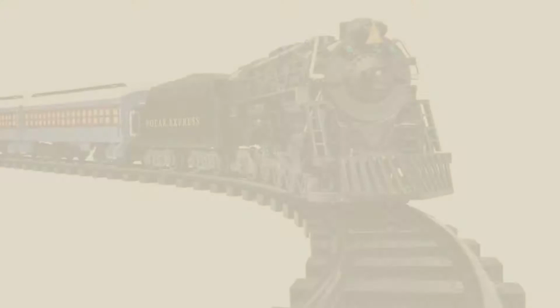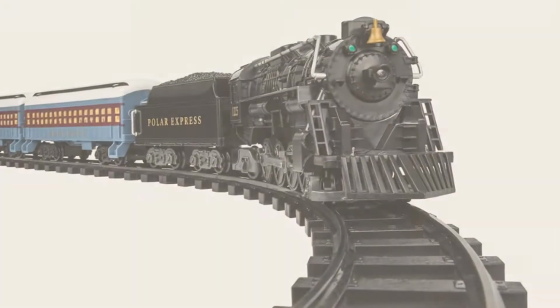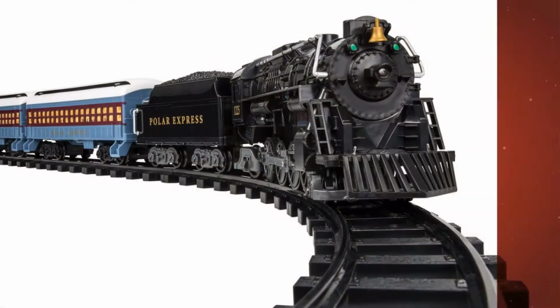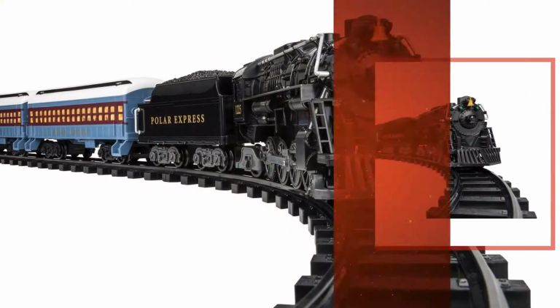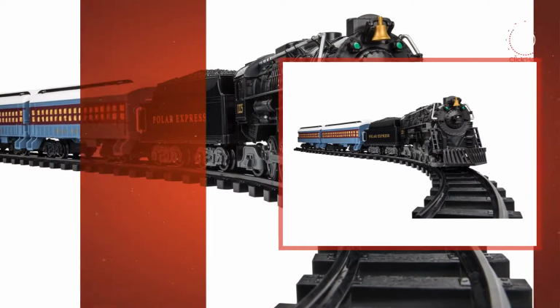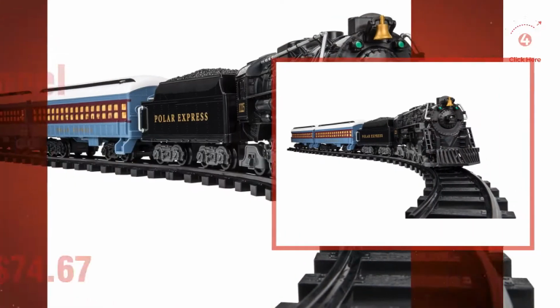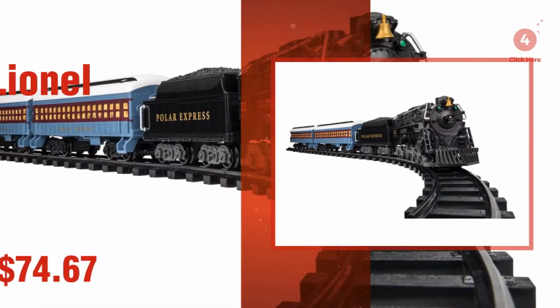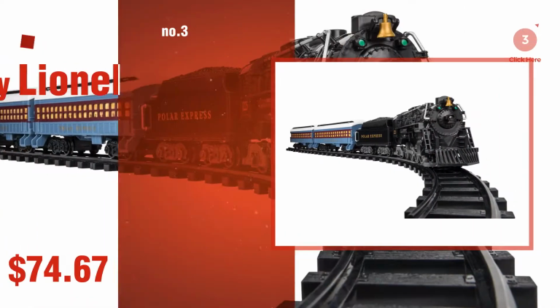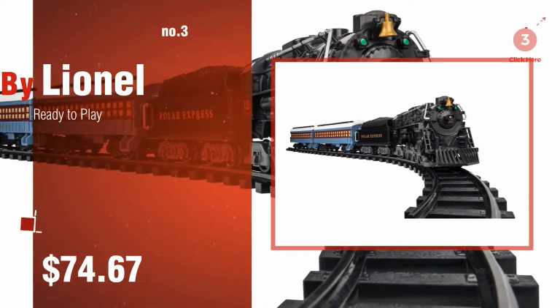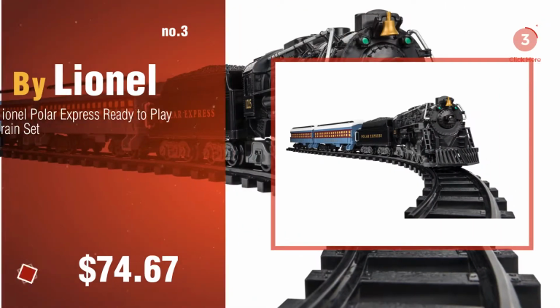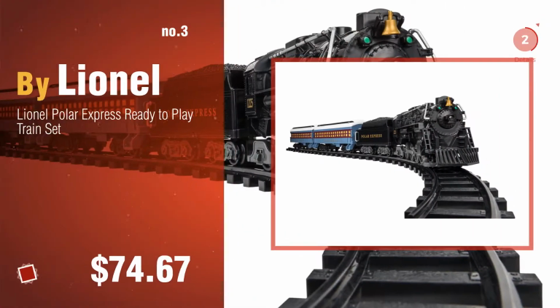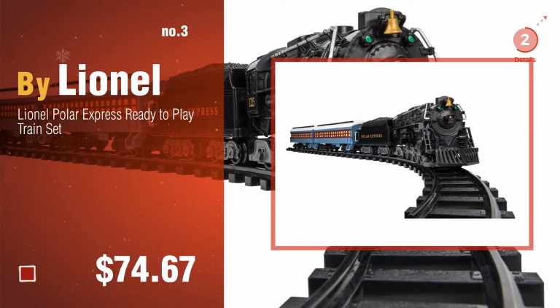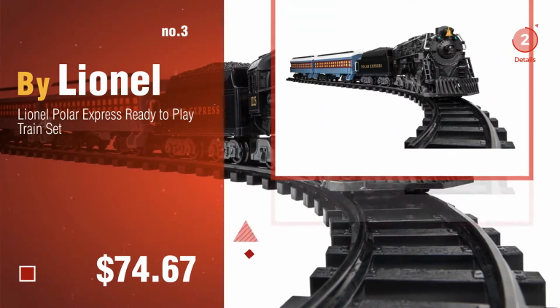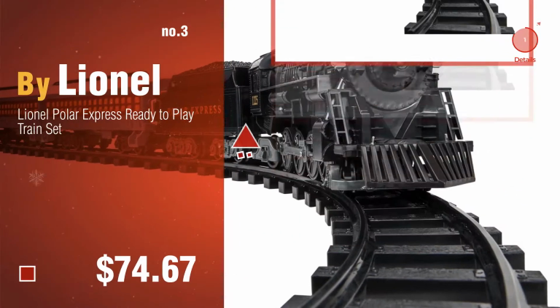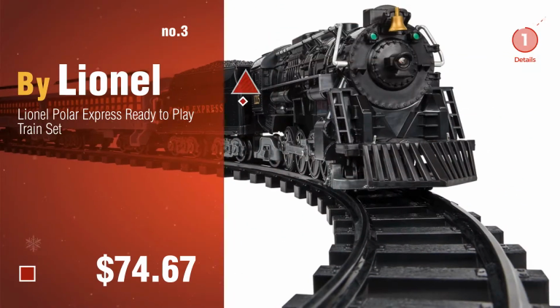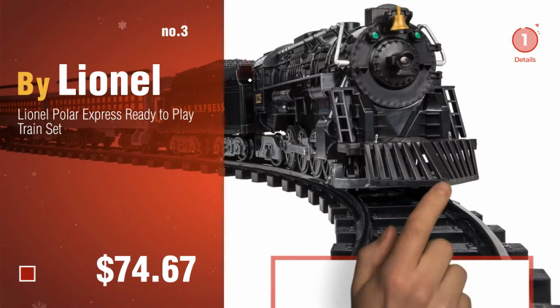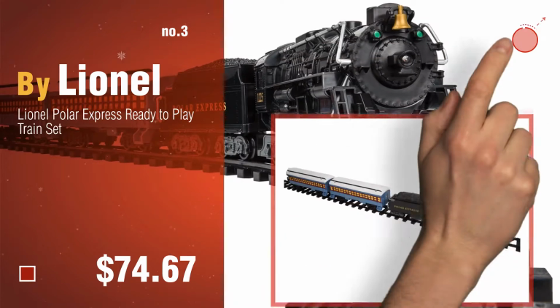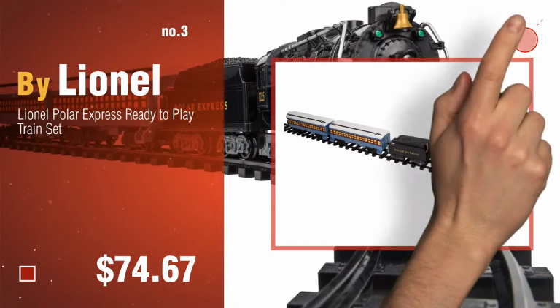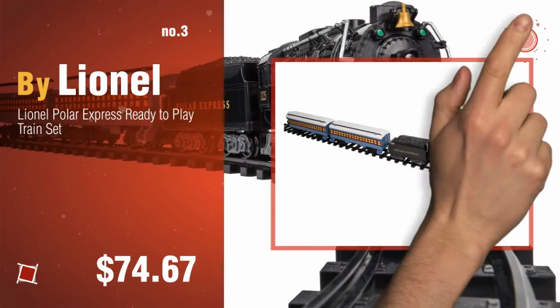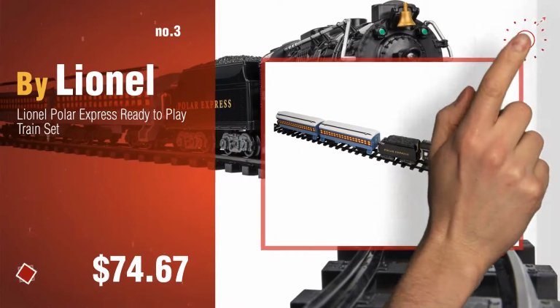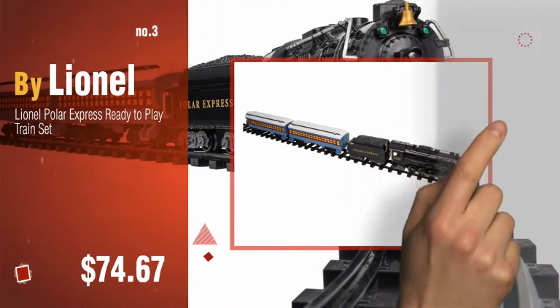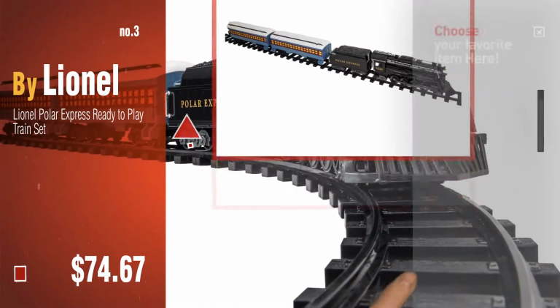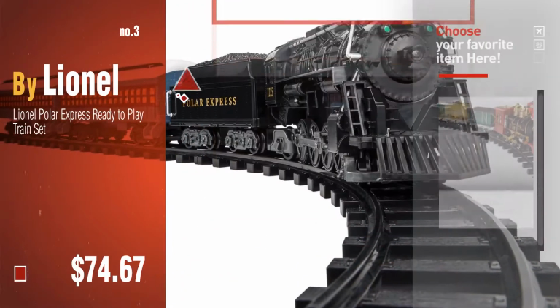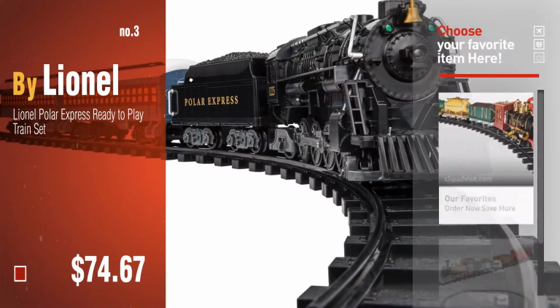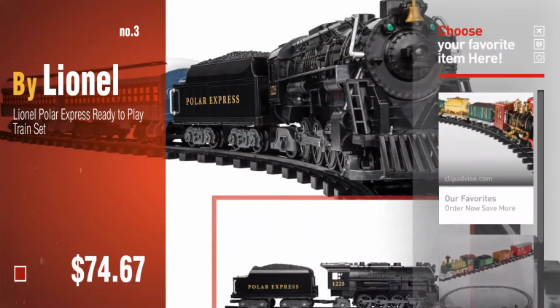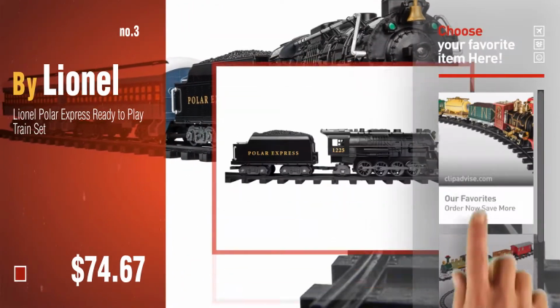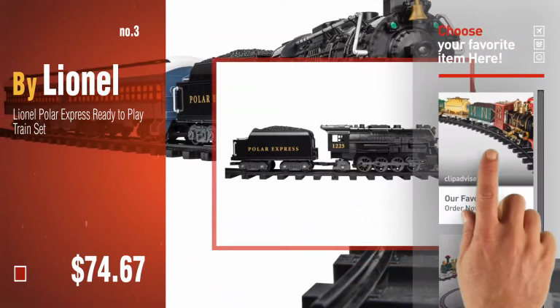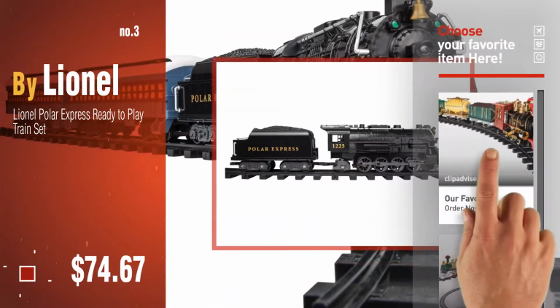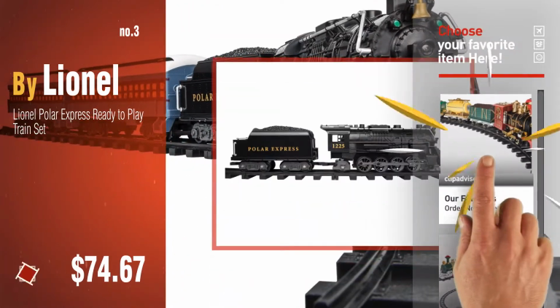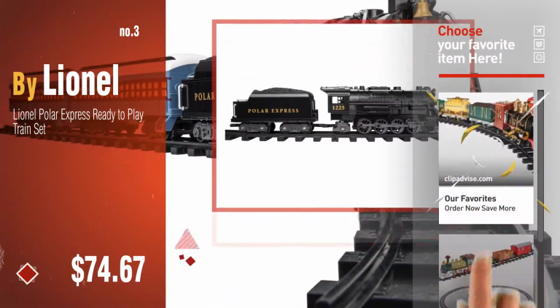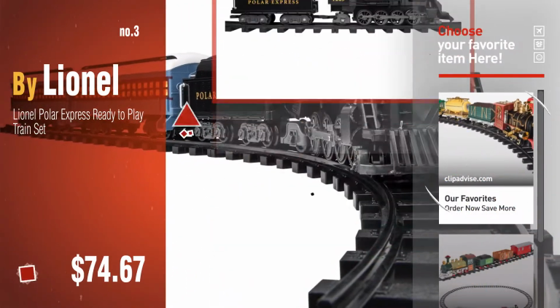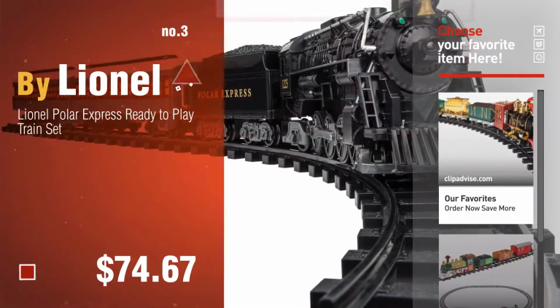Number 3, by Lionel. For more great Christmas trees, gift ideas and deals, click this circle.